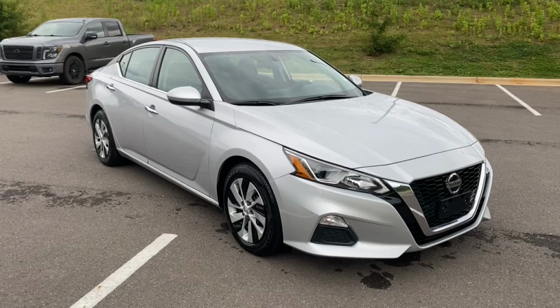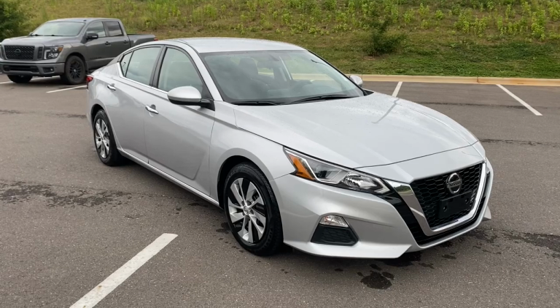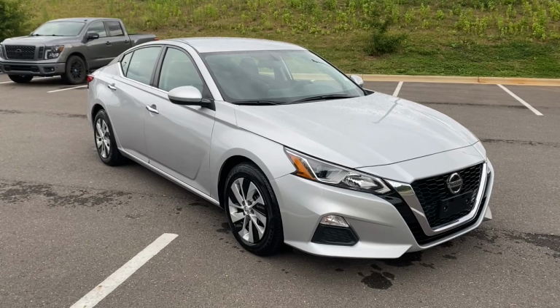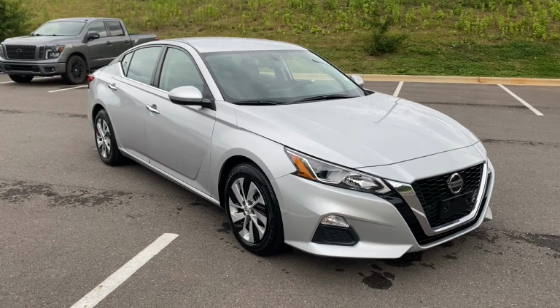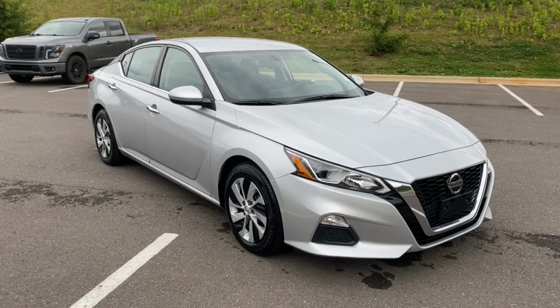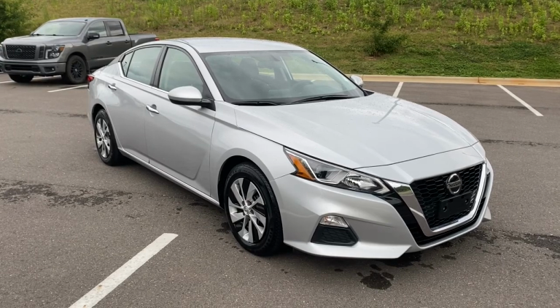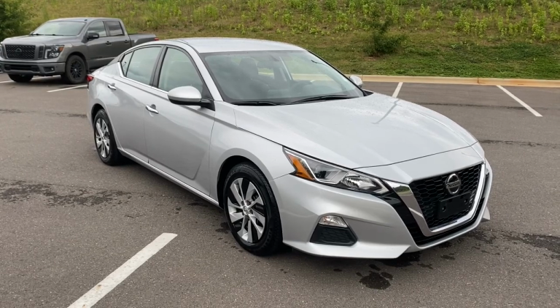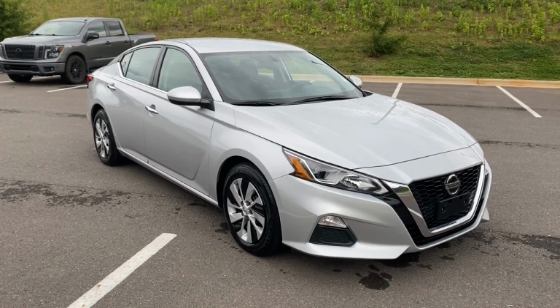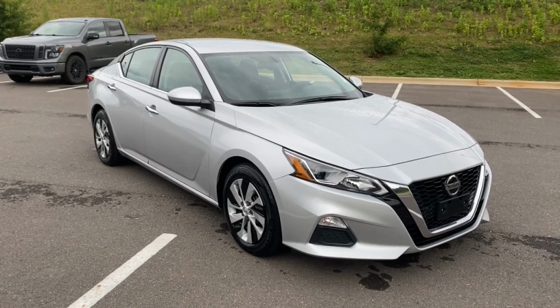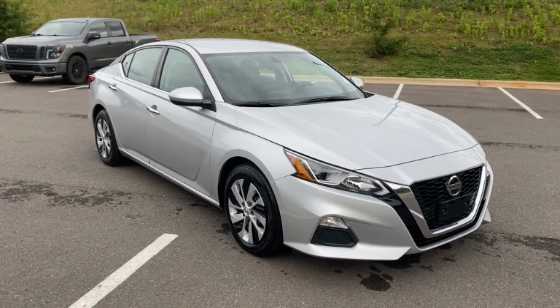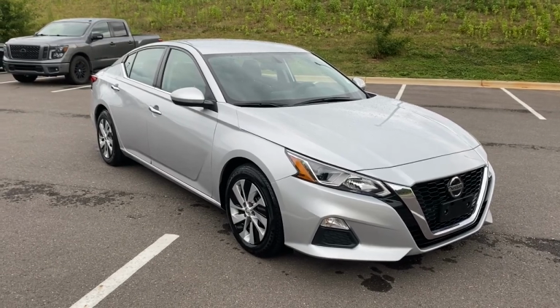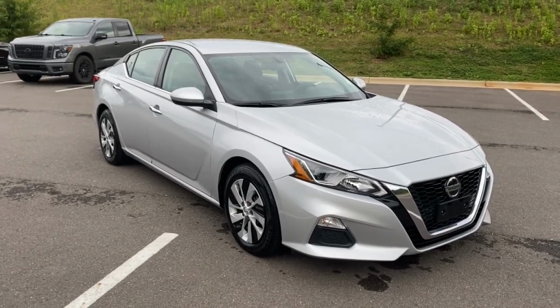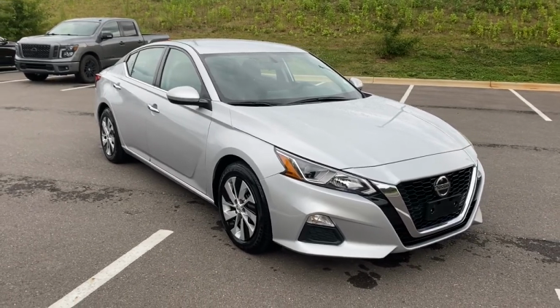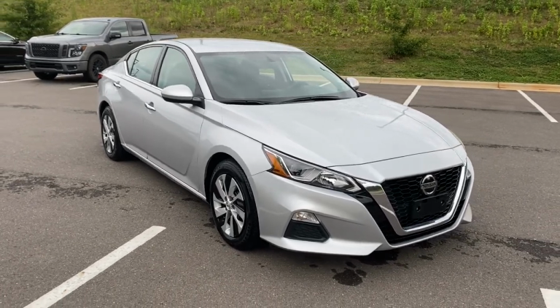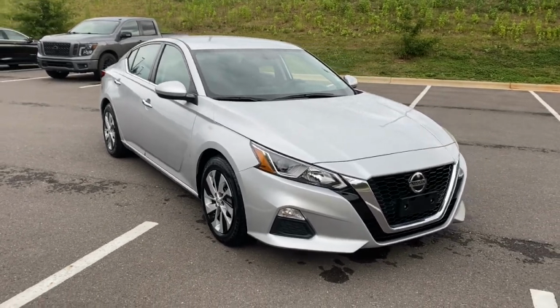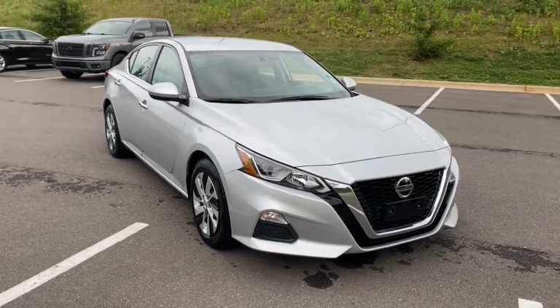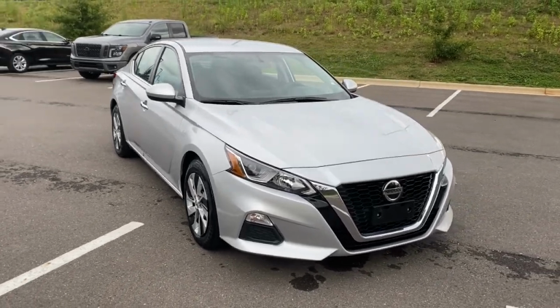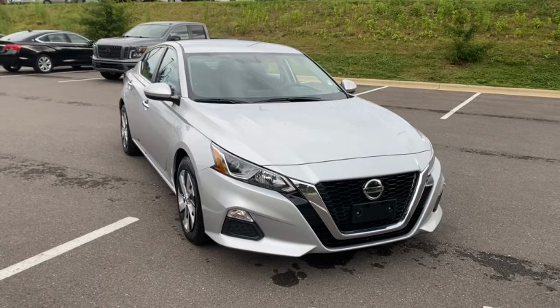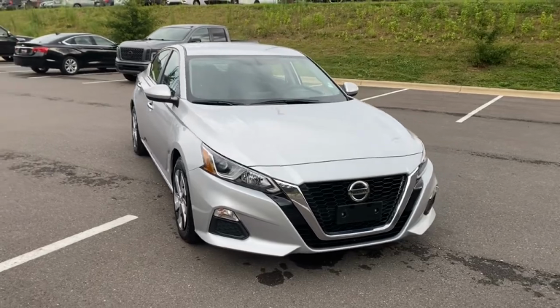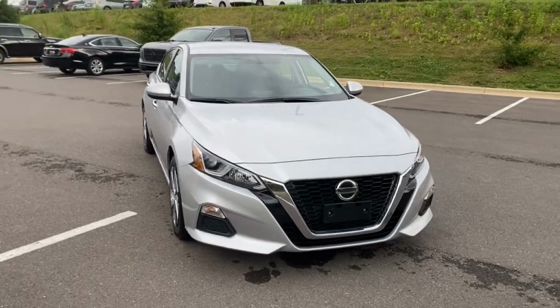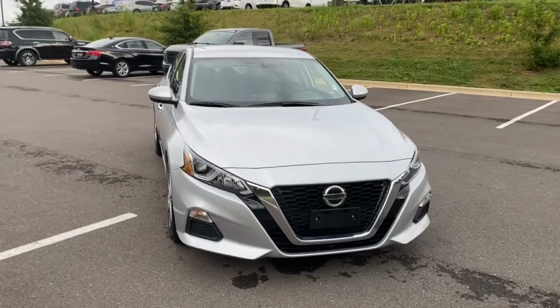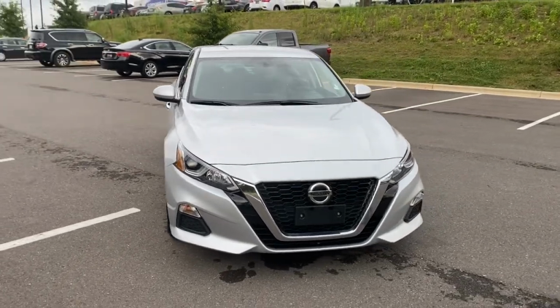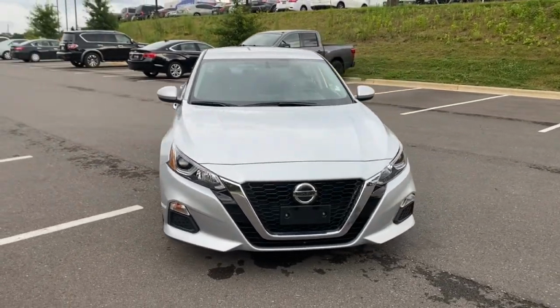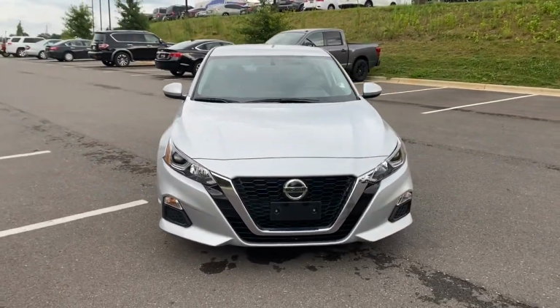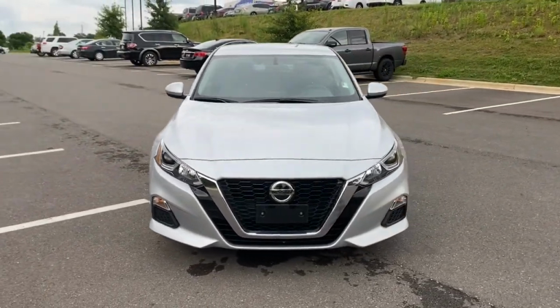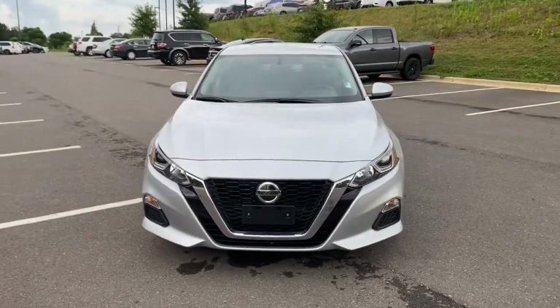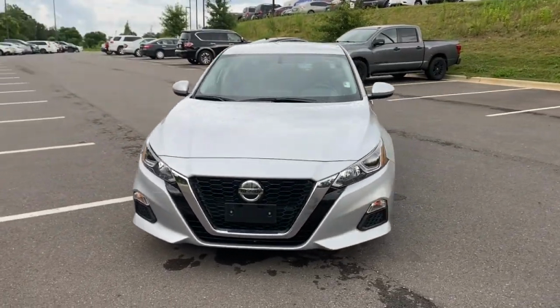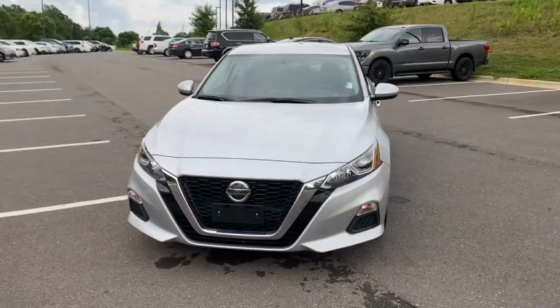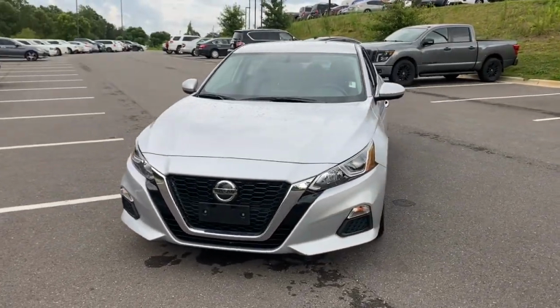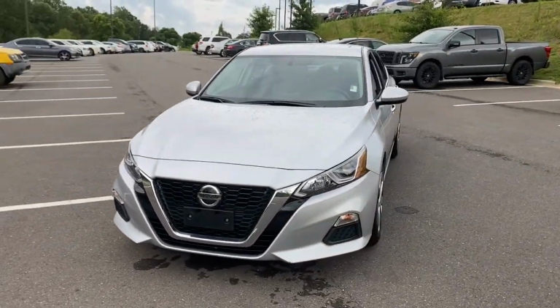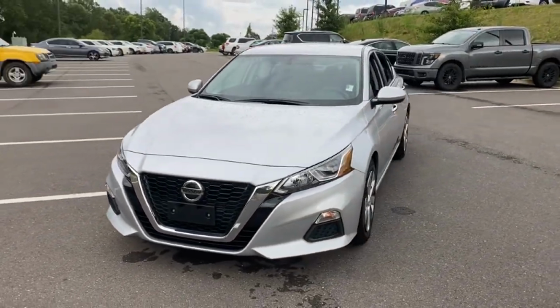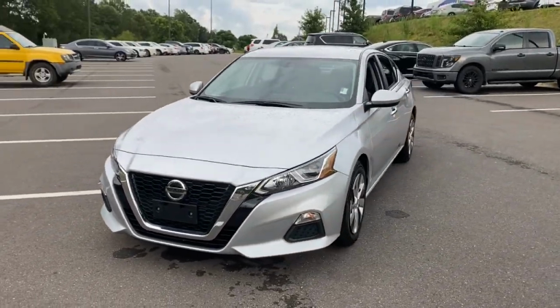Get into a car with value. 2019 Nissan Altima. This vehicle still has fewer than 50,000 miles on the clock, so it won't last long.